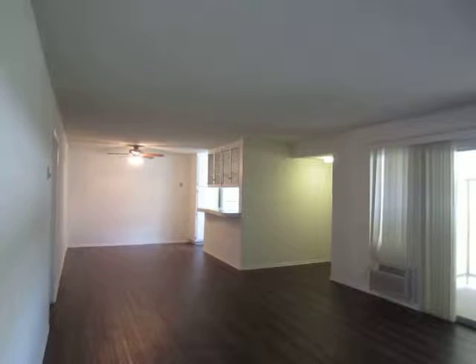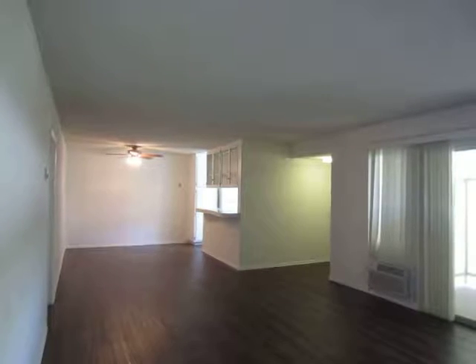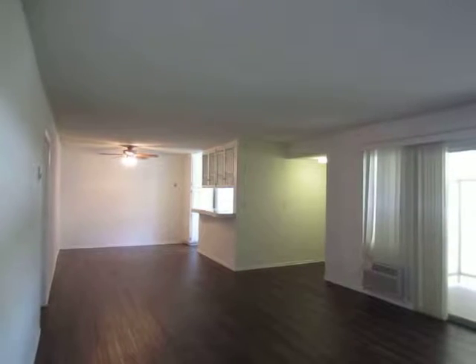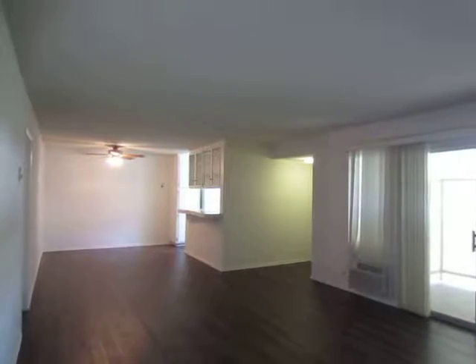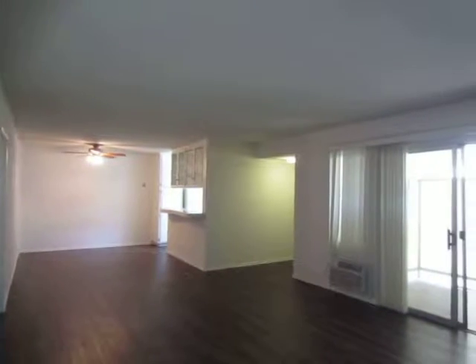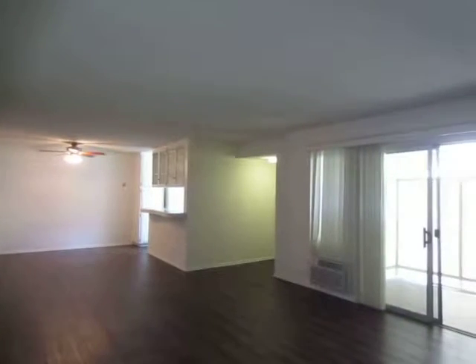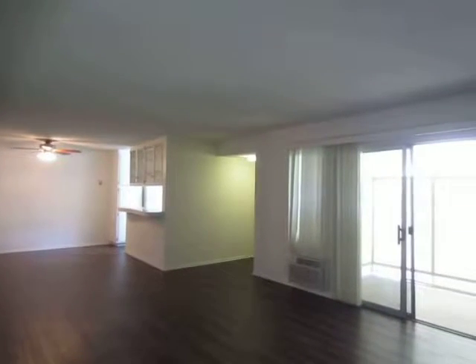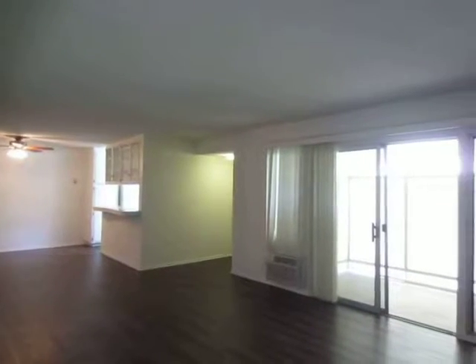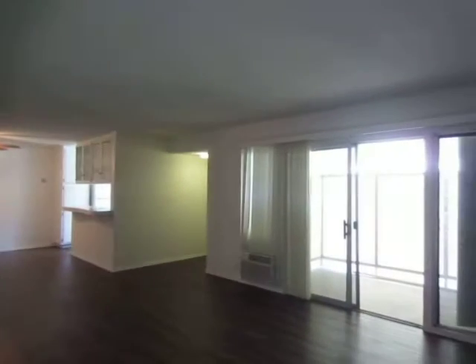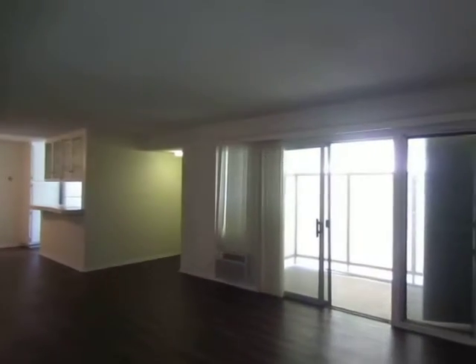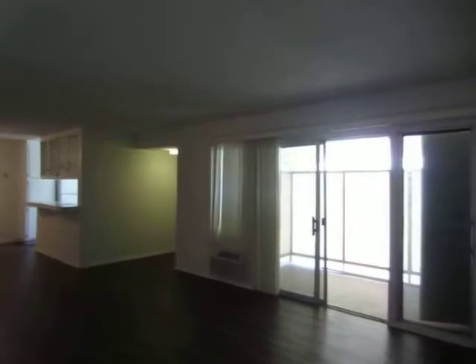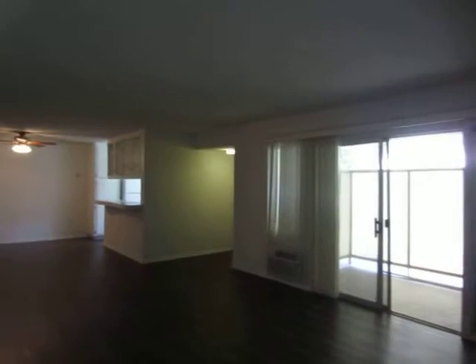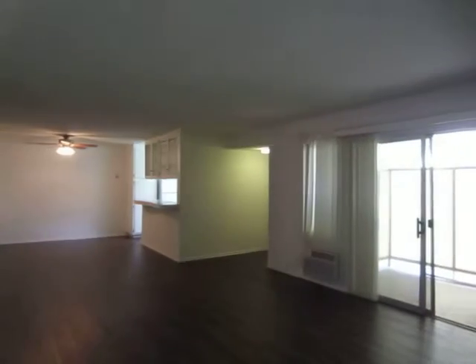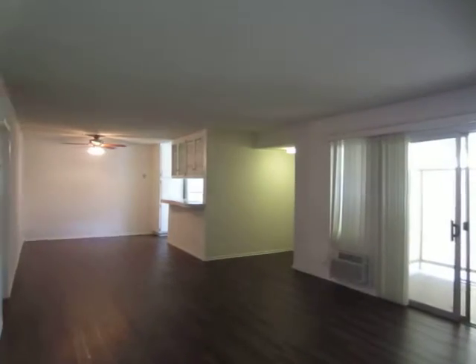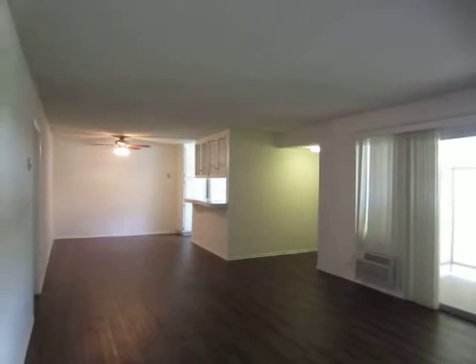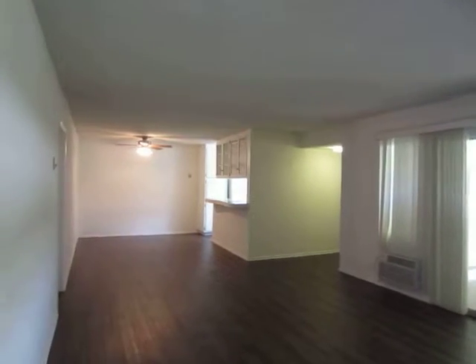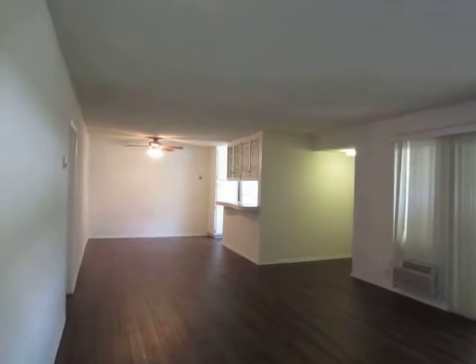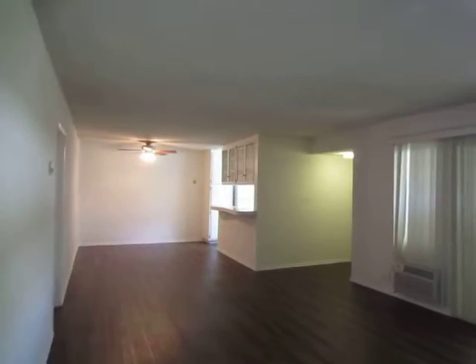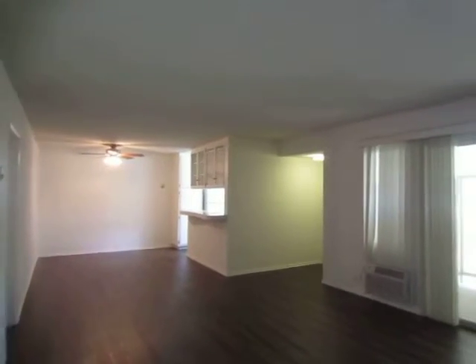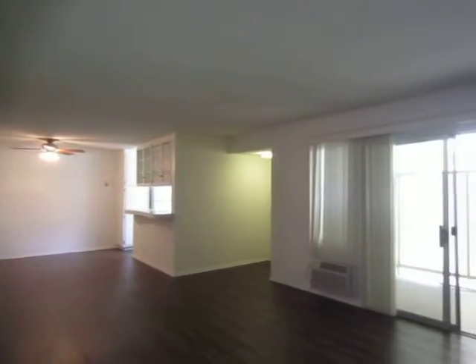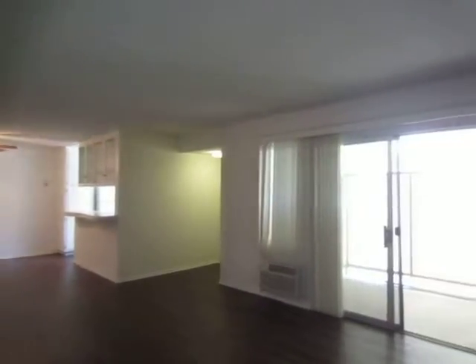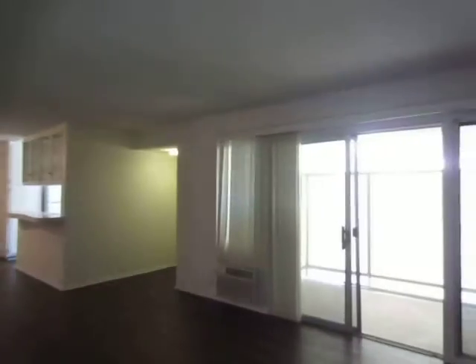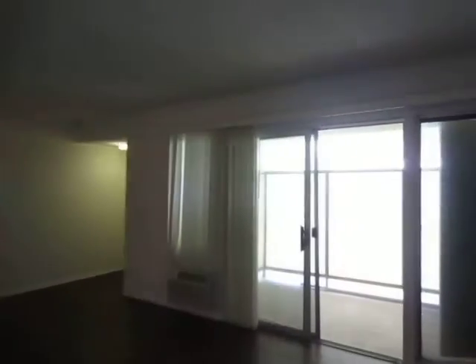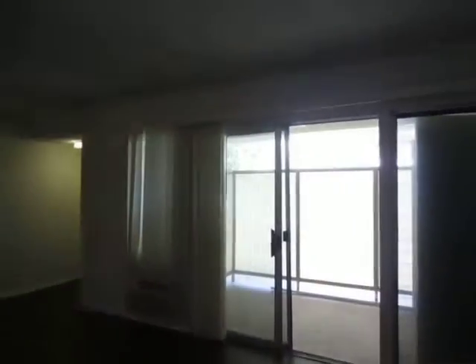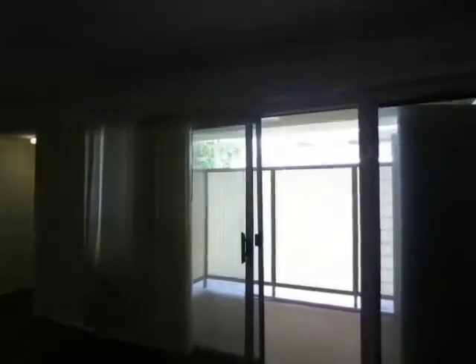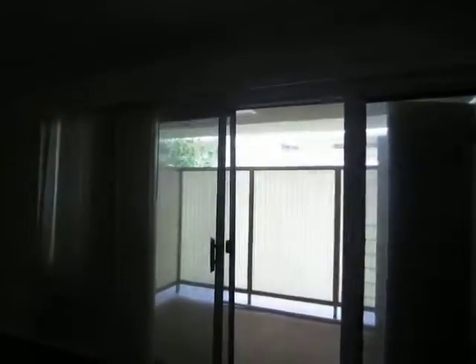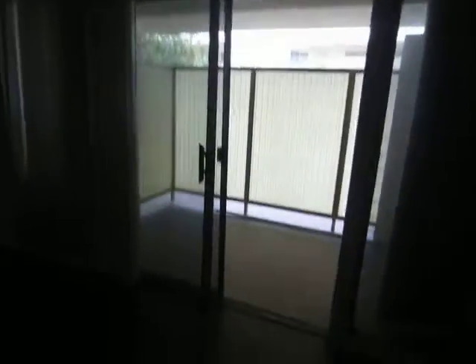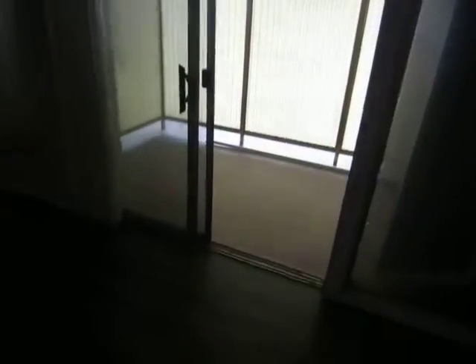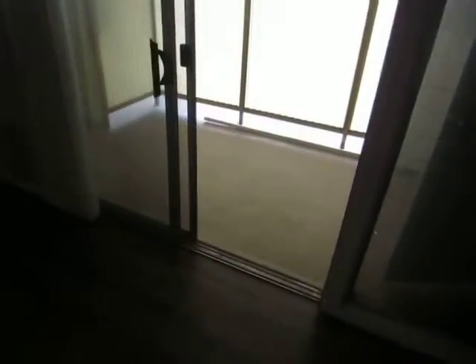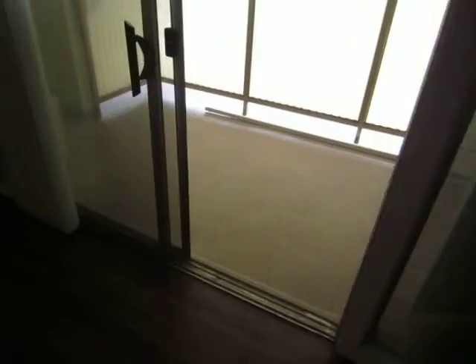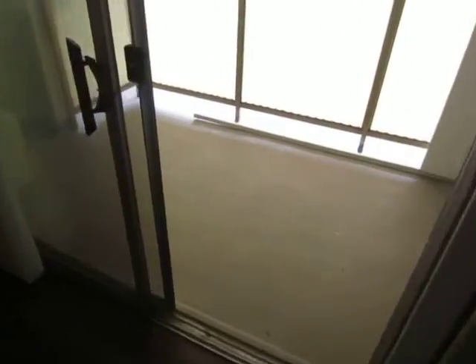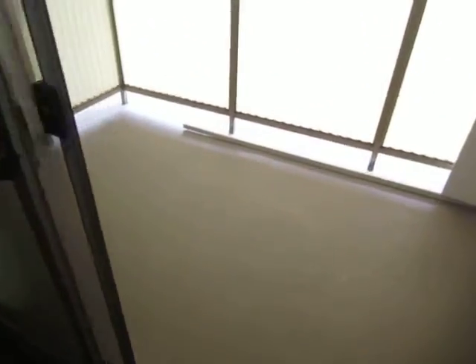This video is for a two bedroom, two bathroom apartment located in Encino. It is close to Tarzana, Sherman Oaks, North Hills and Van Nuys, and there is convenient access to the 101 Freeway.